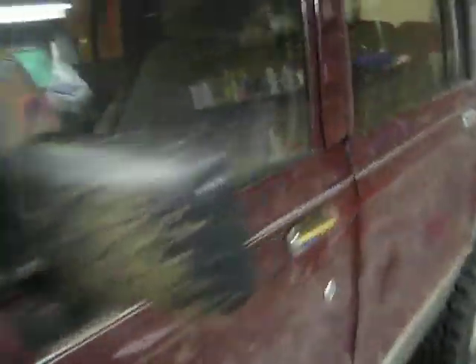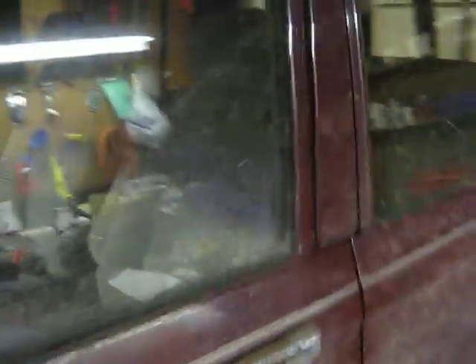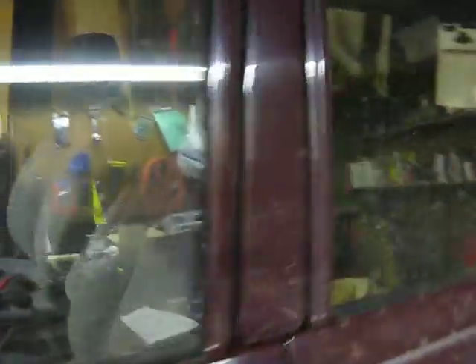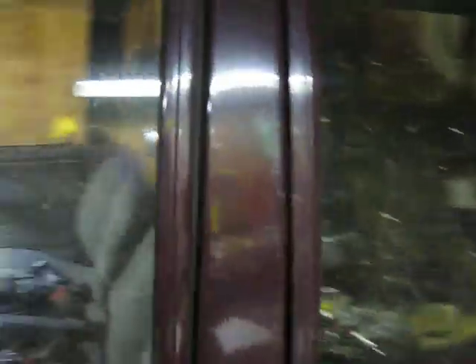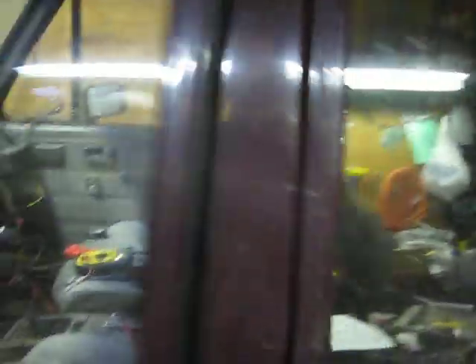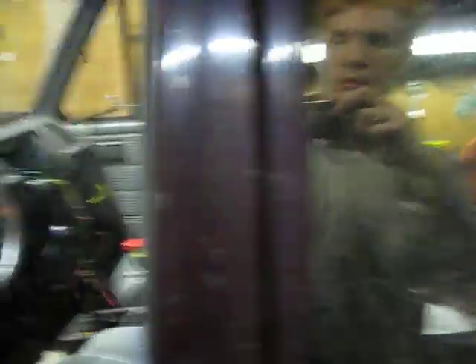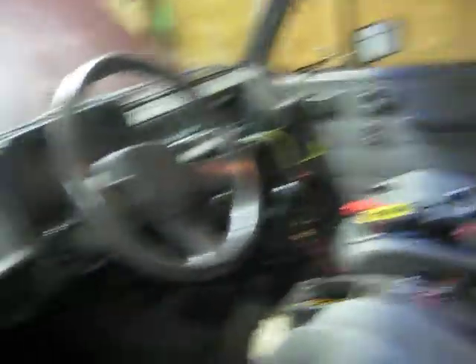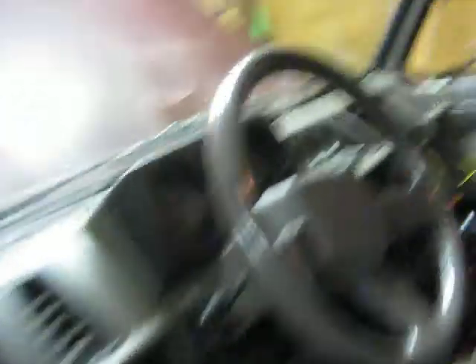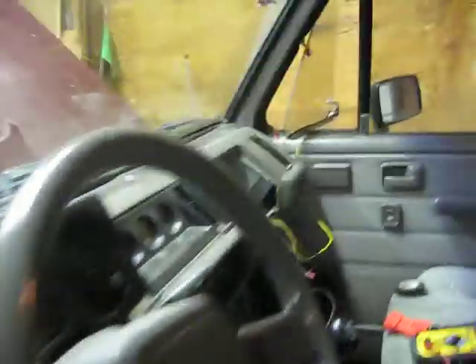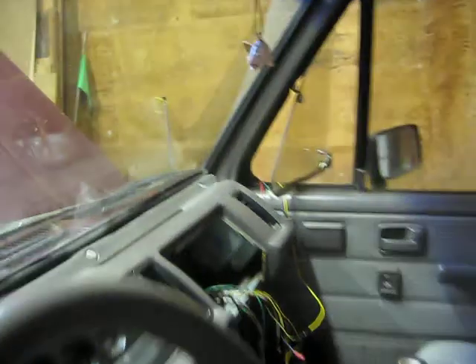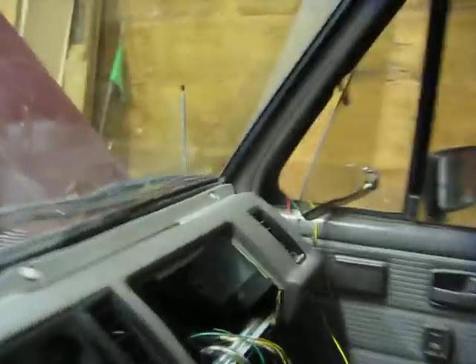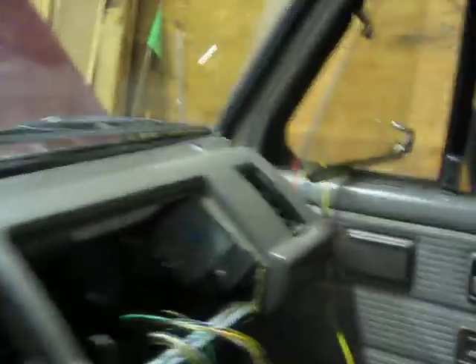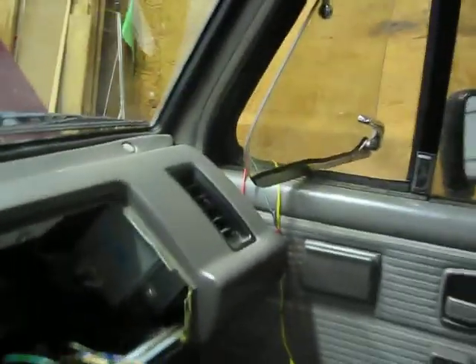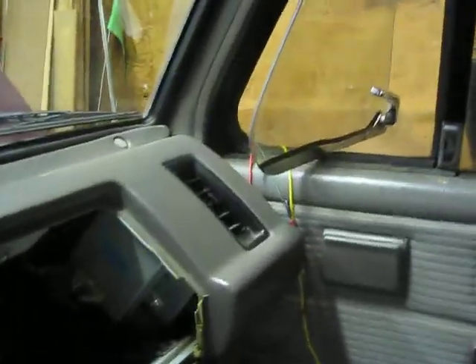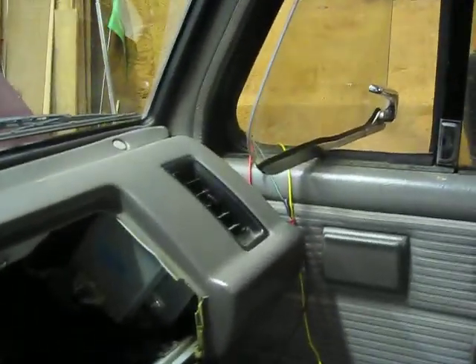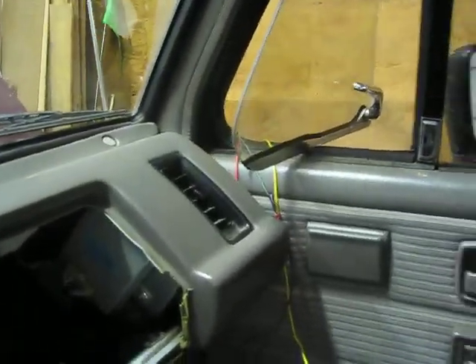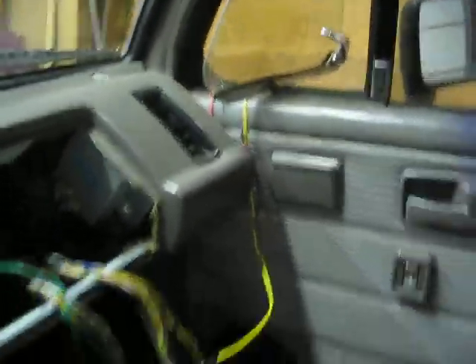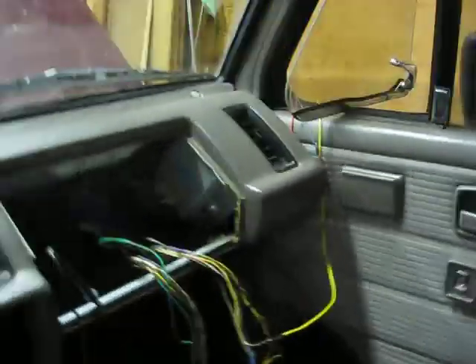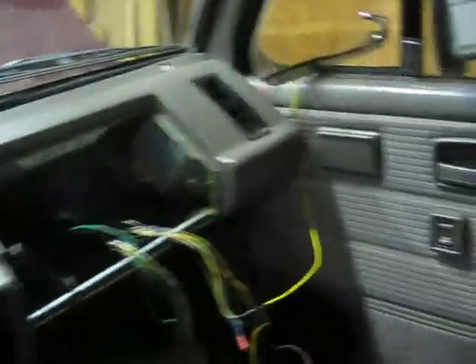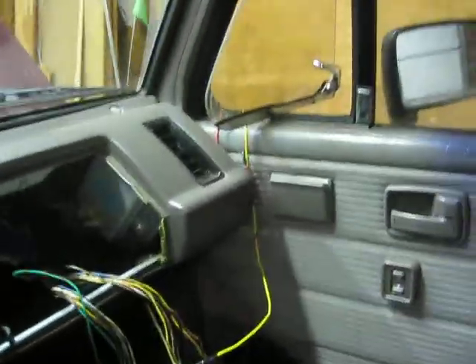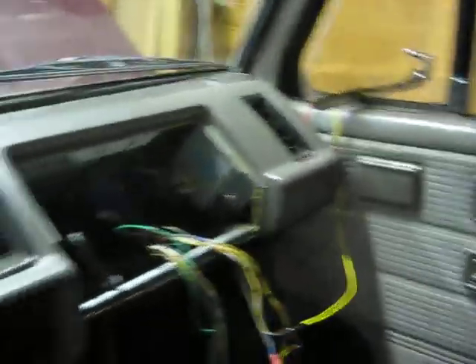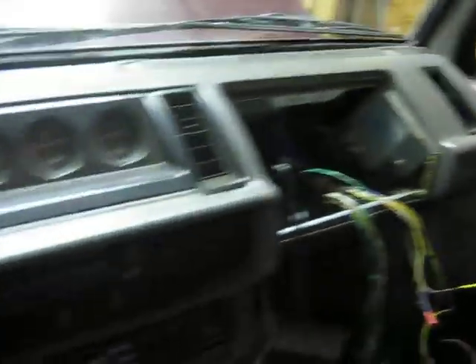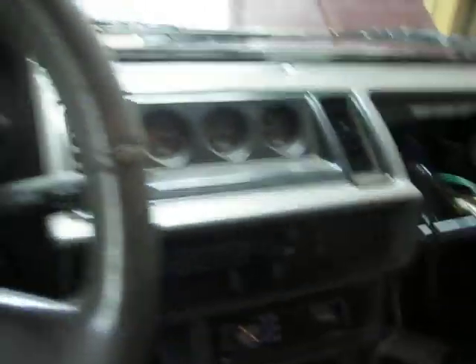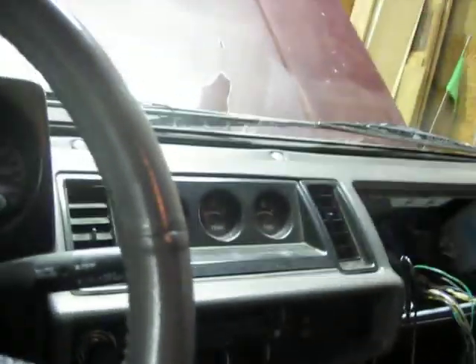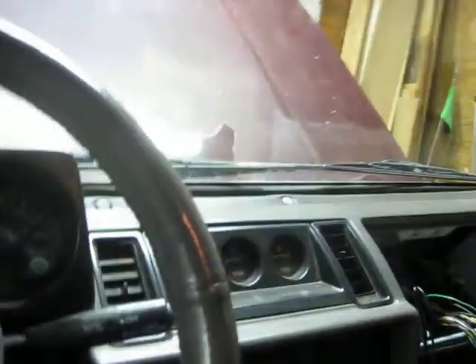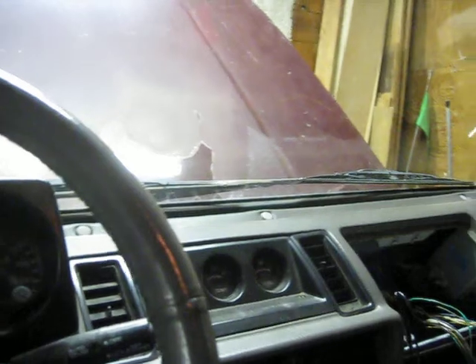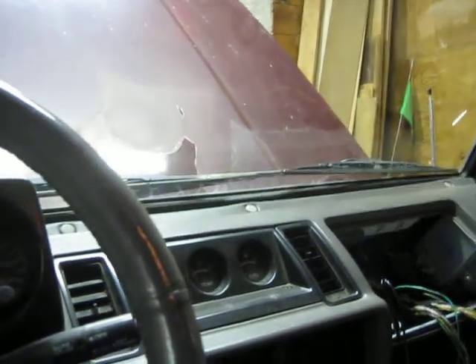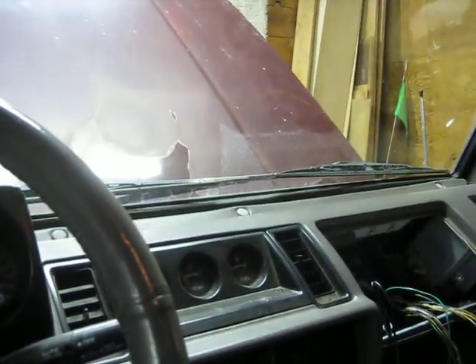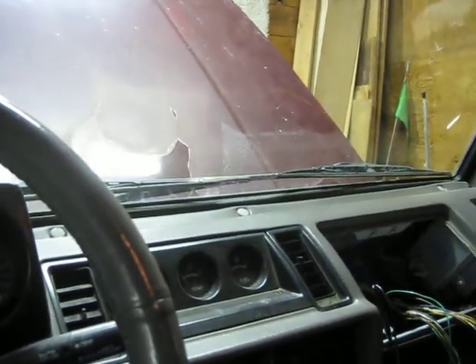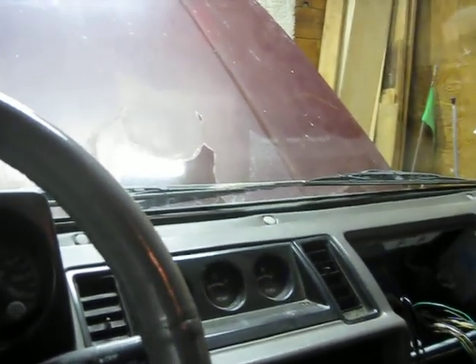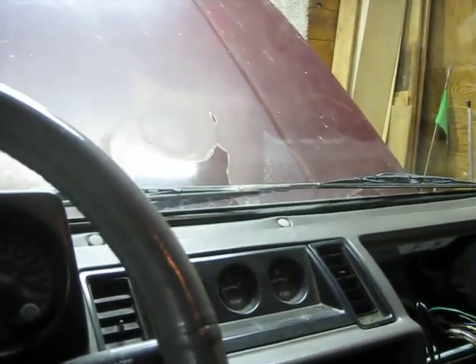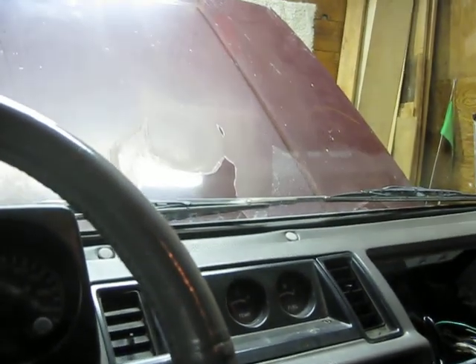I have some of the necessary wires sneaking through the window here — just power, fuel pump, relay. I think that's about it.